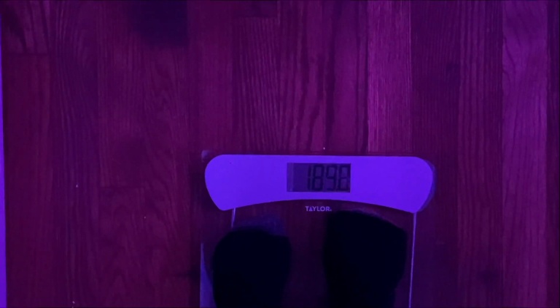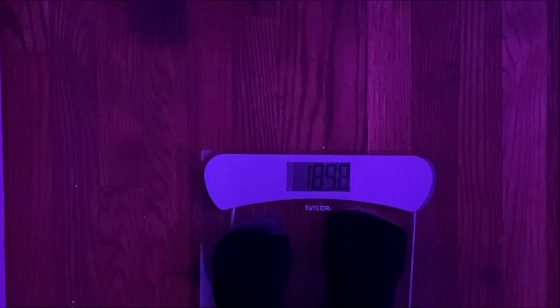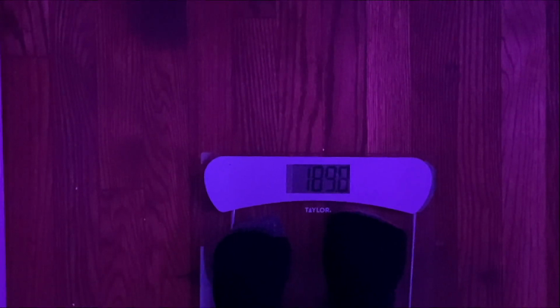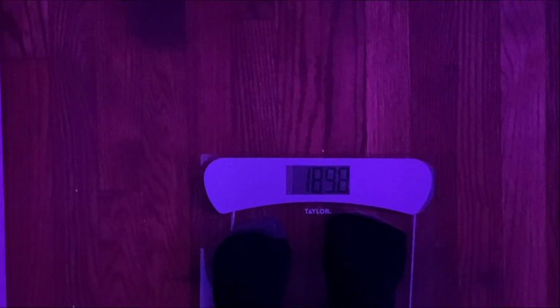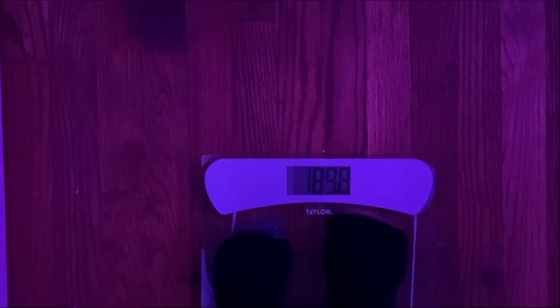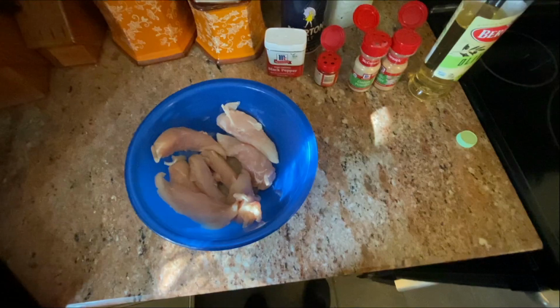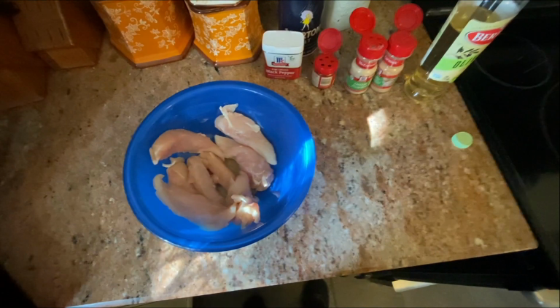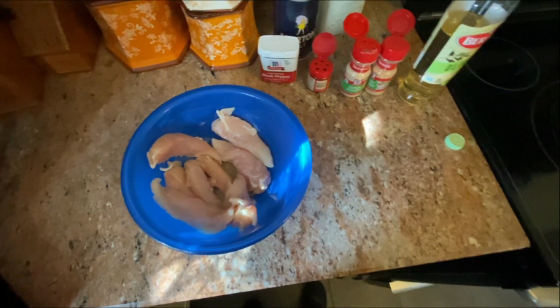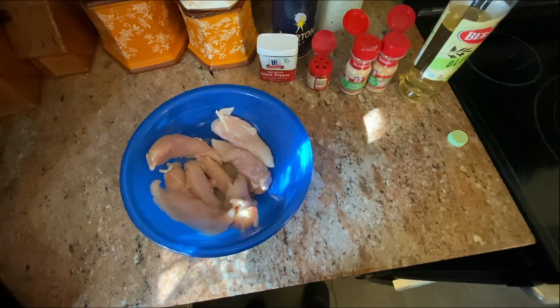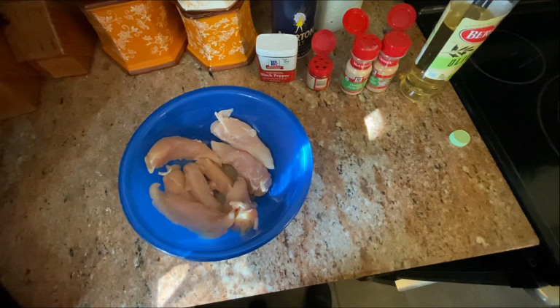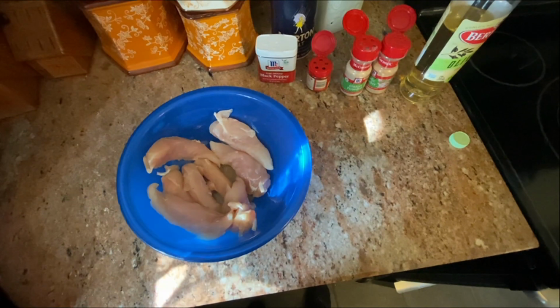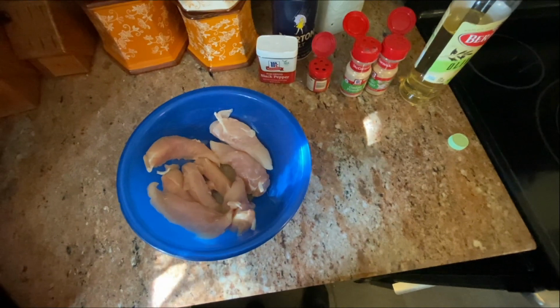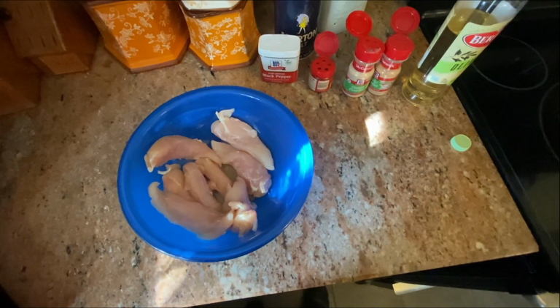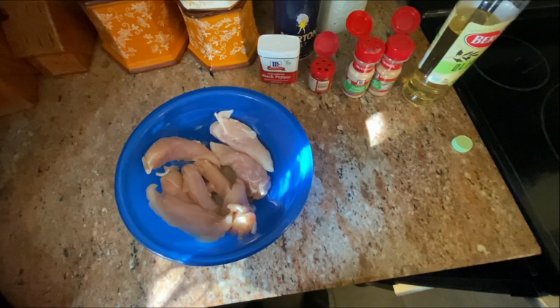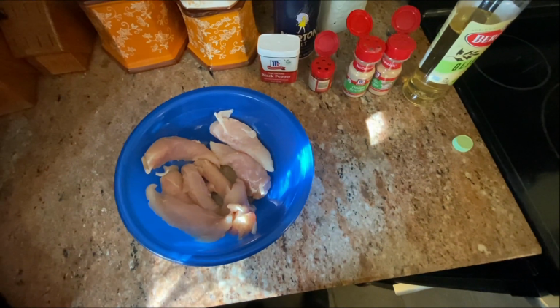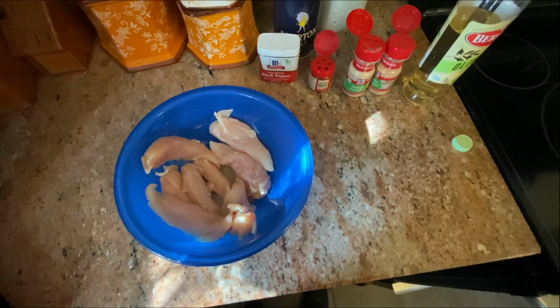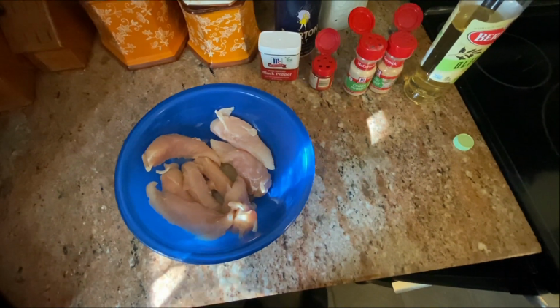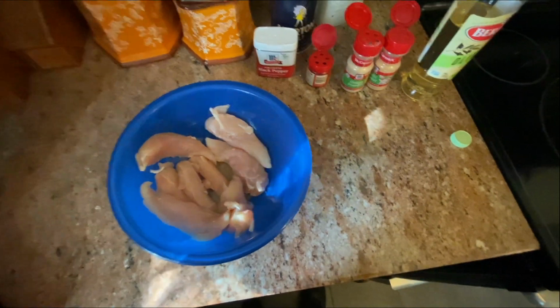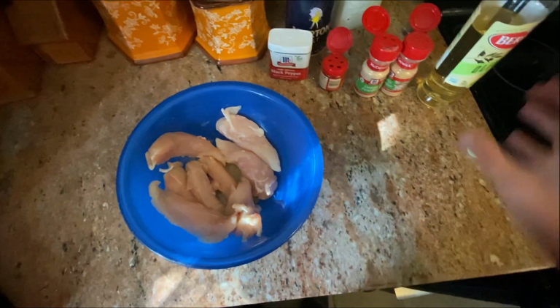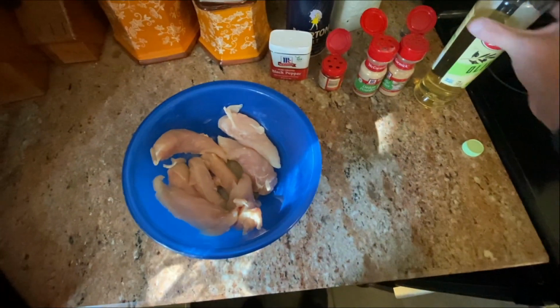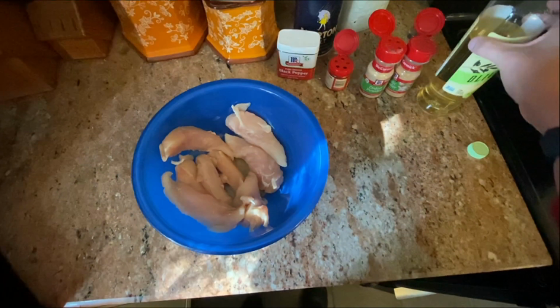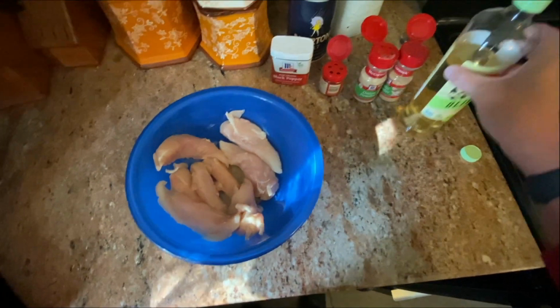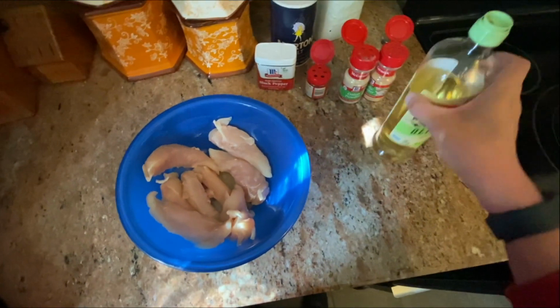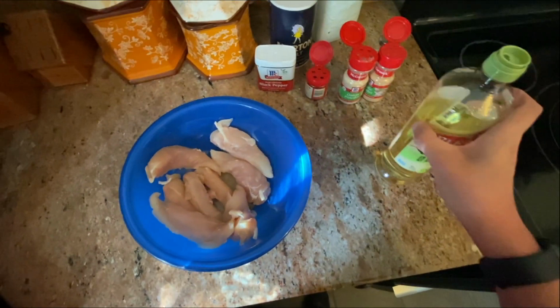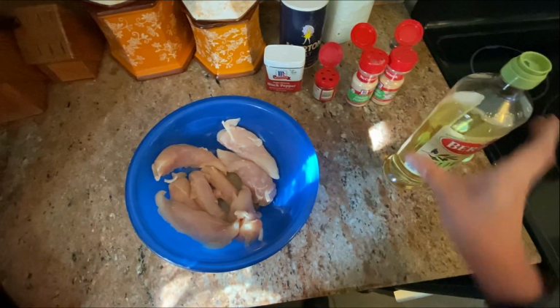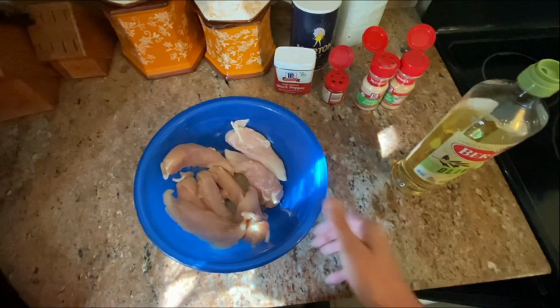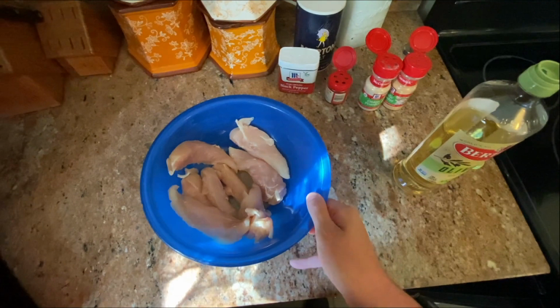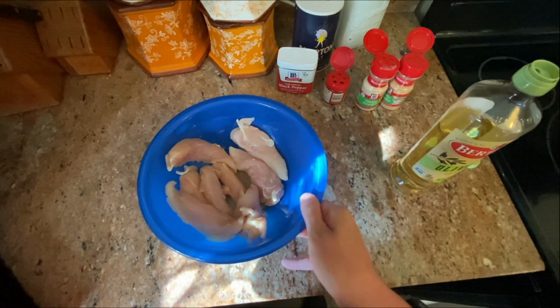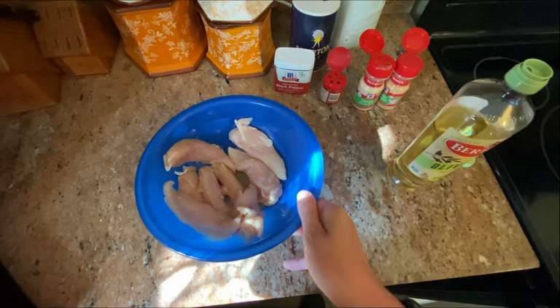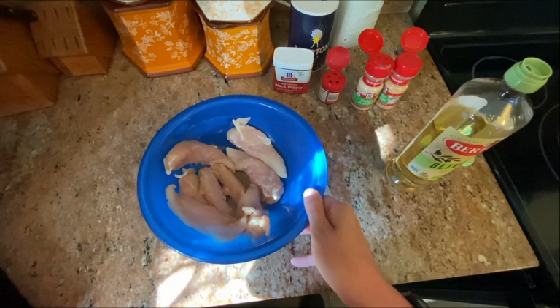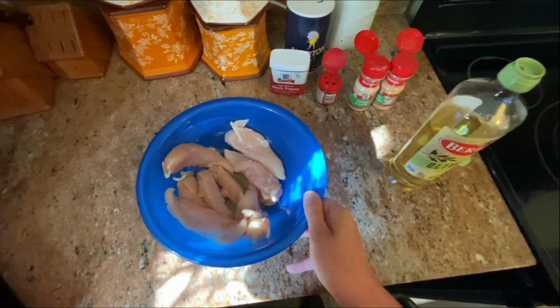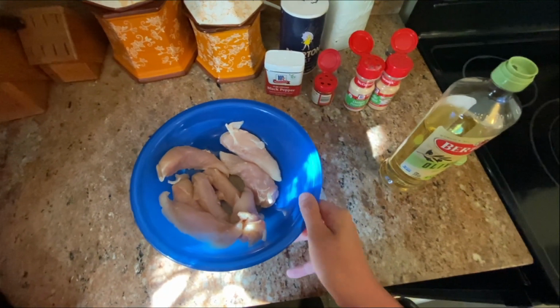189.8! Okay you guys, today I'm going to be making baked chicken fingers. So we have chicken tenderloin.